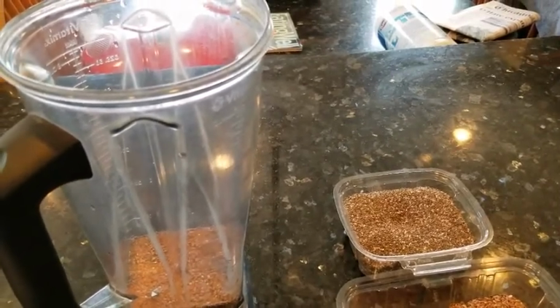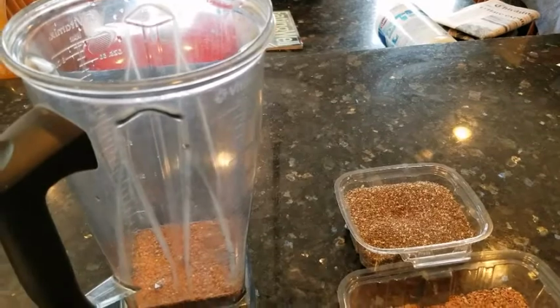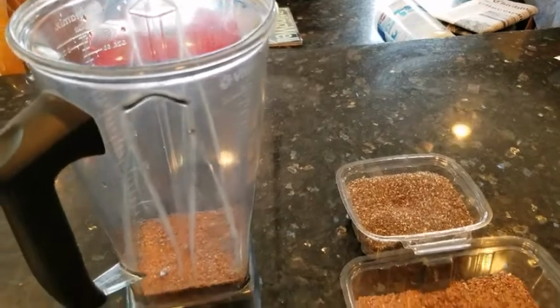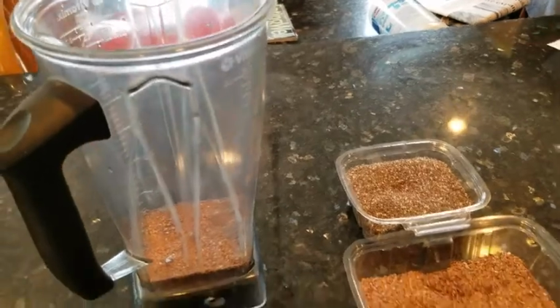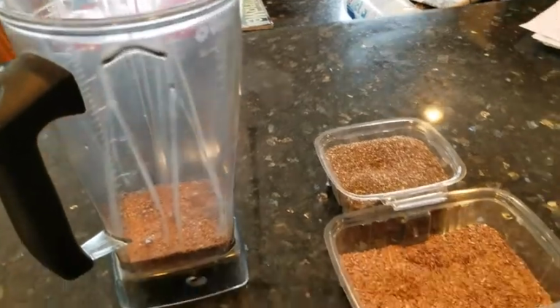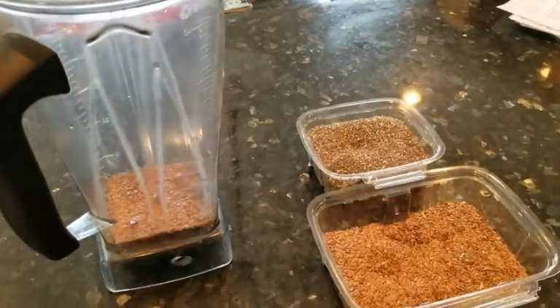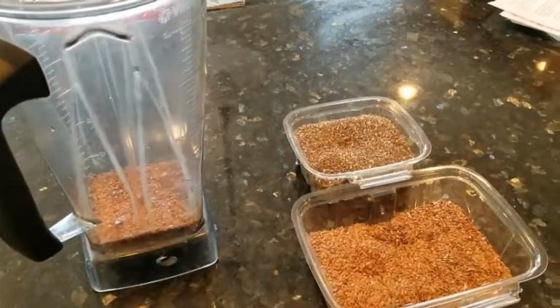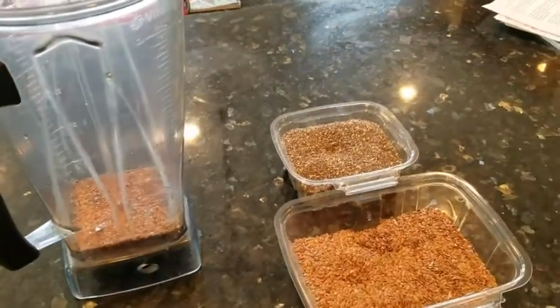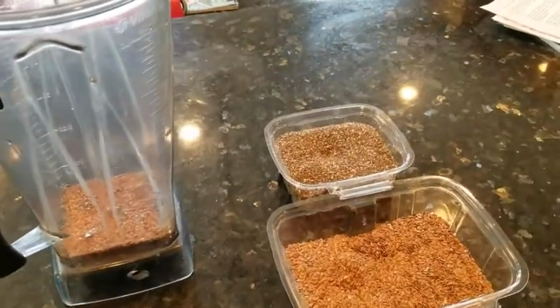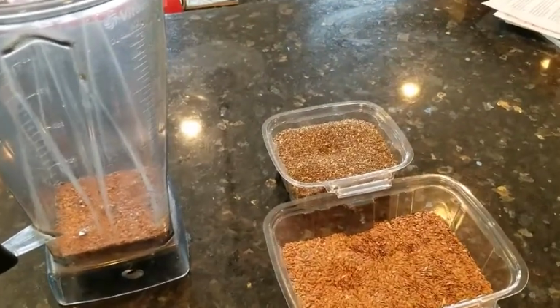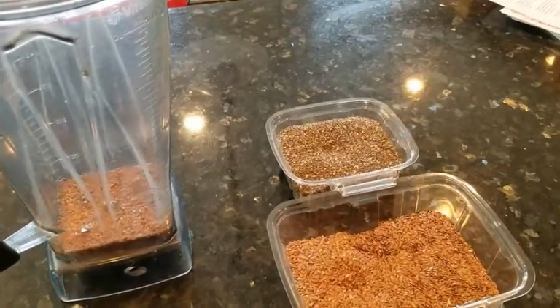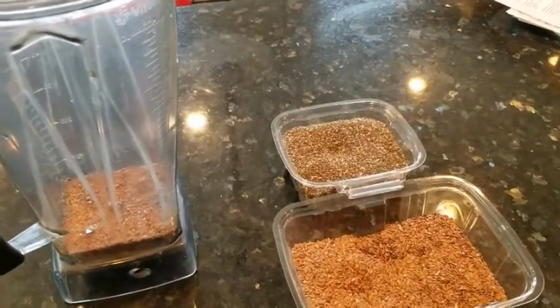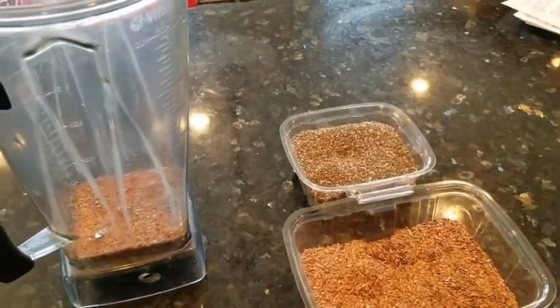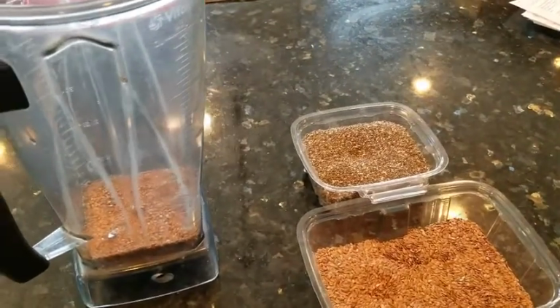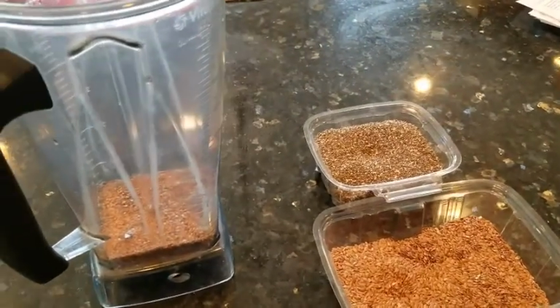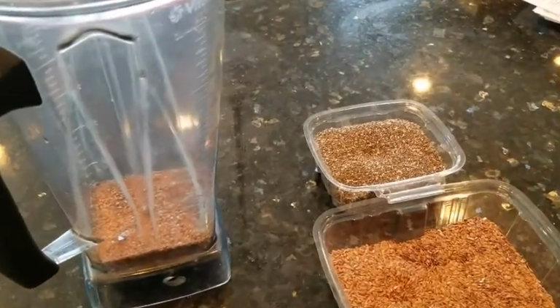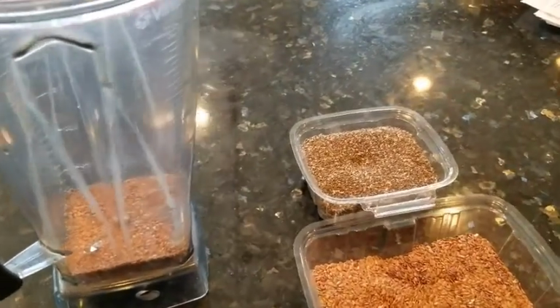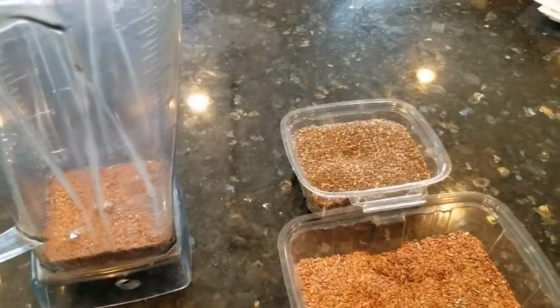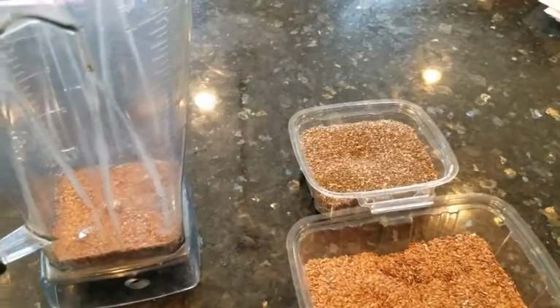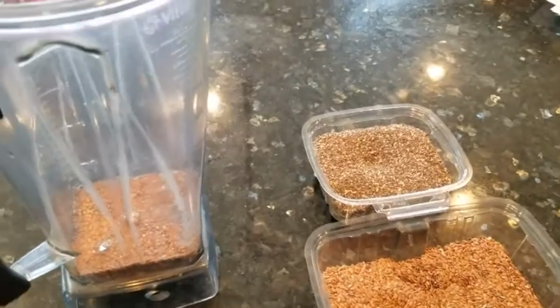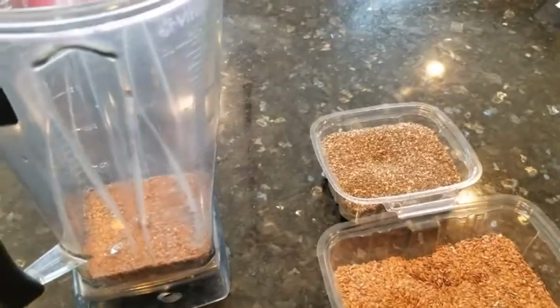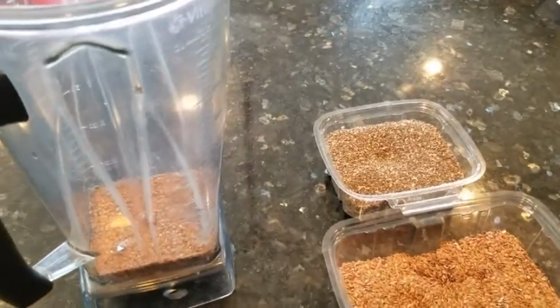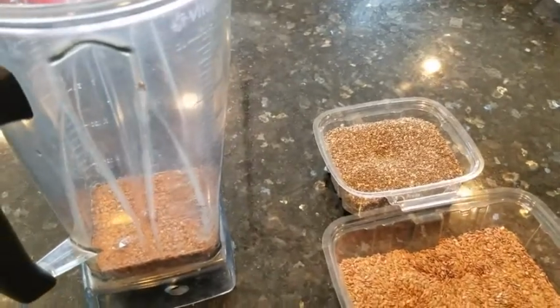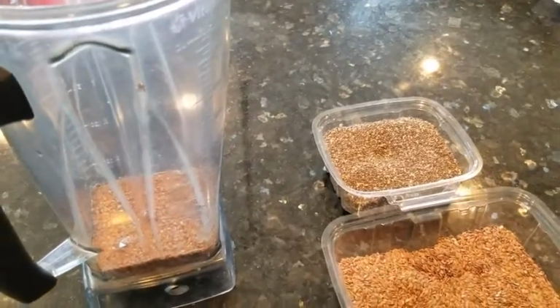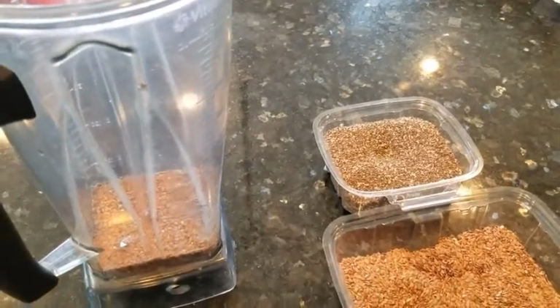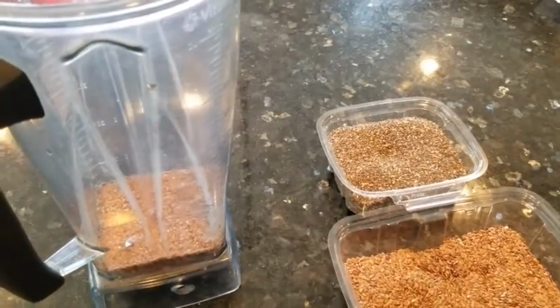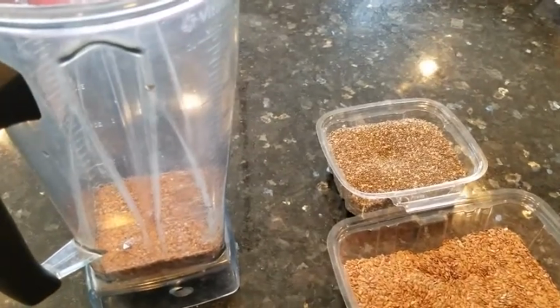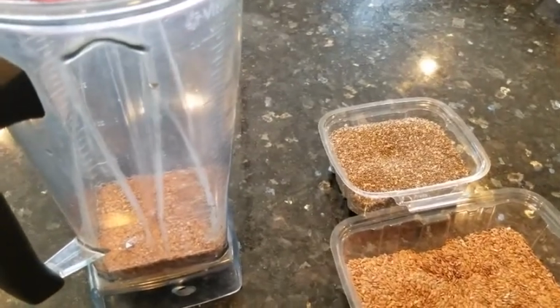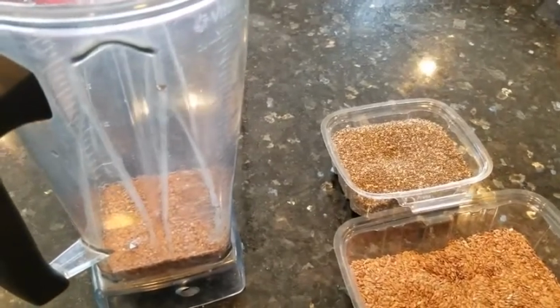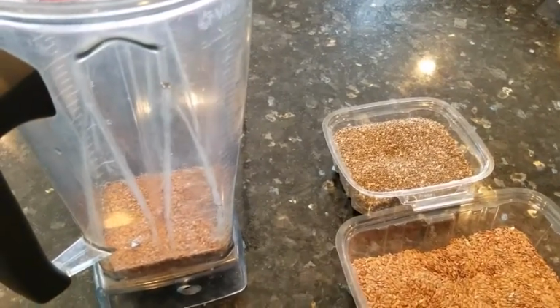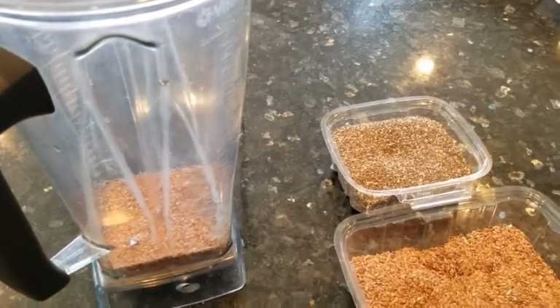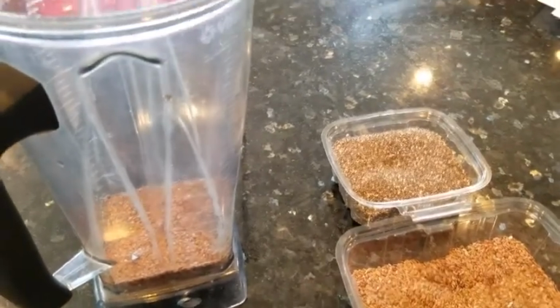Flaxseed does have to be ground — you can't eat these seeds whole. So if they're ground up in a spice grinder or blended in a smoothie like this, then you'll get all those benefits.